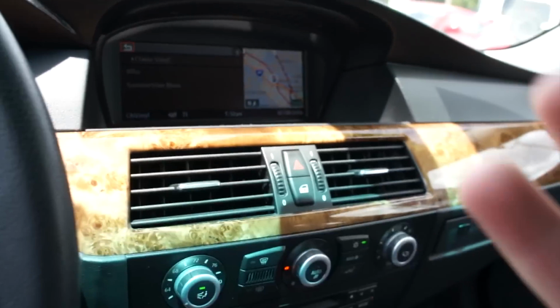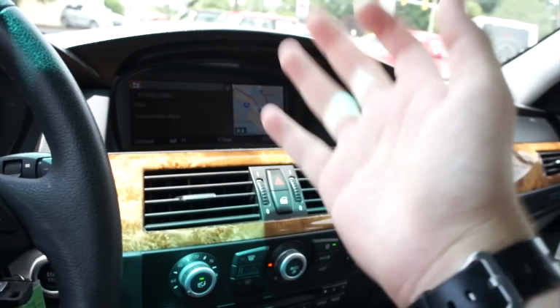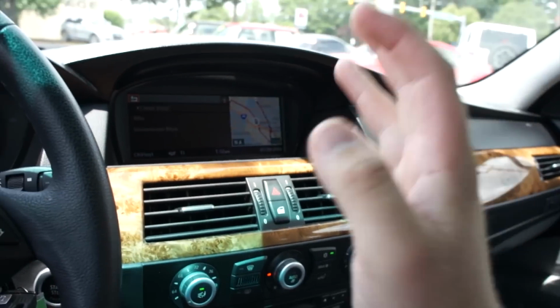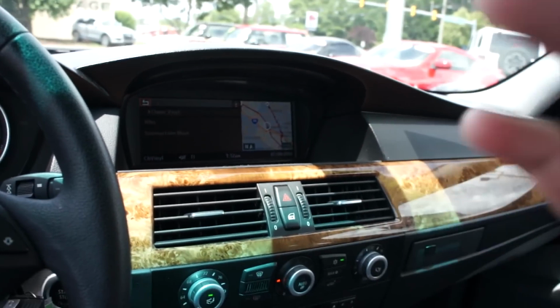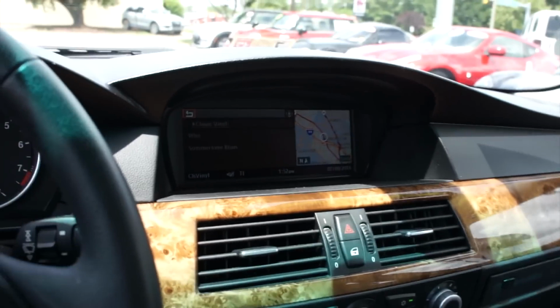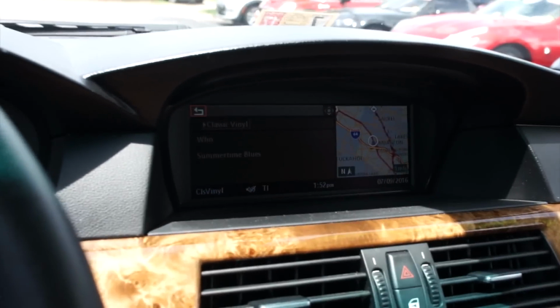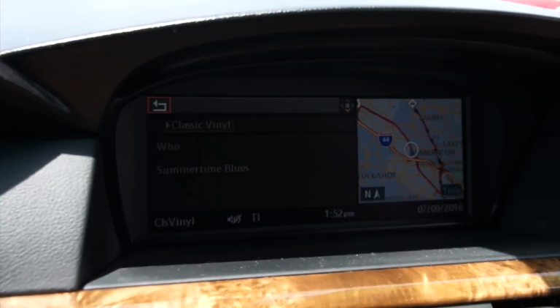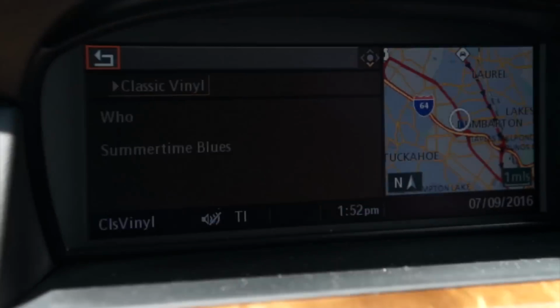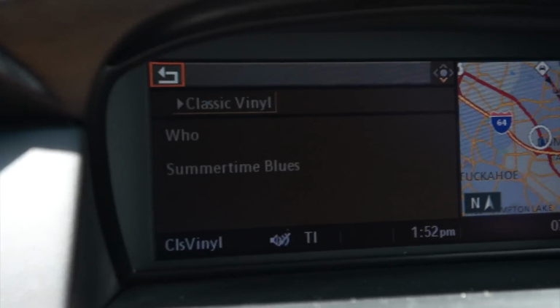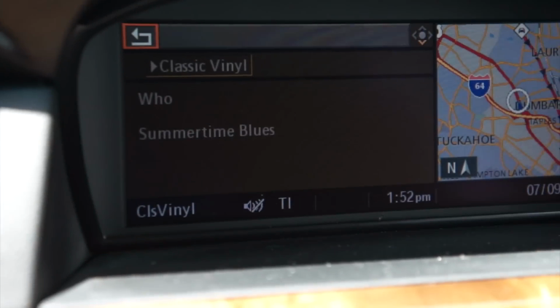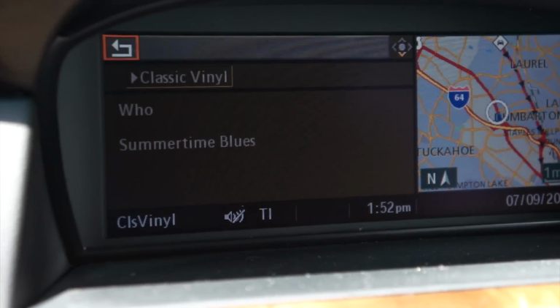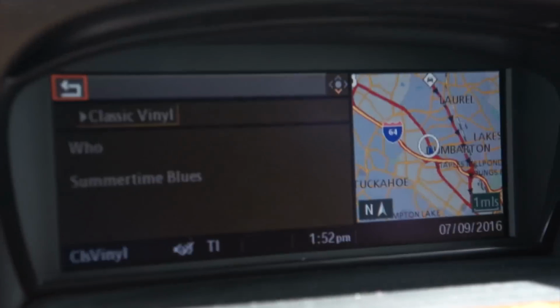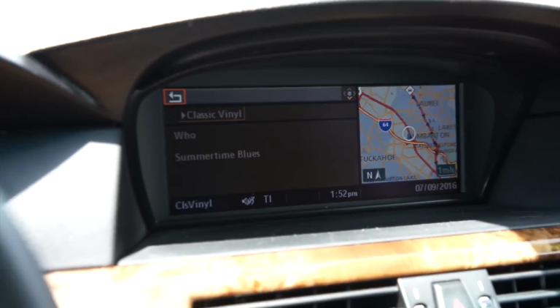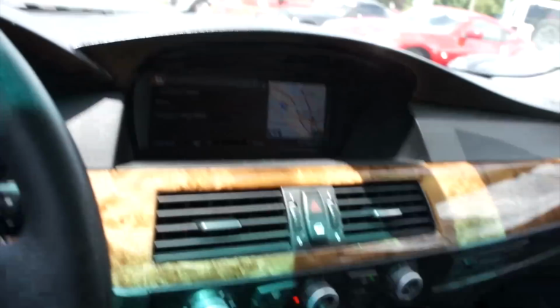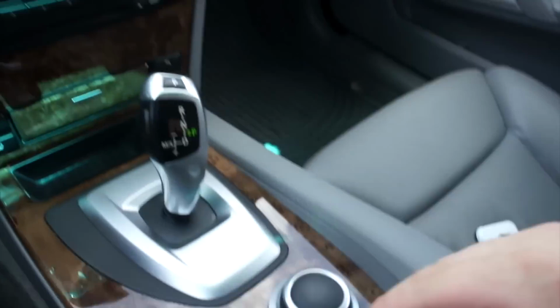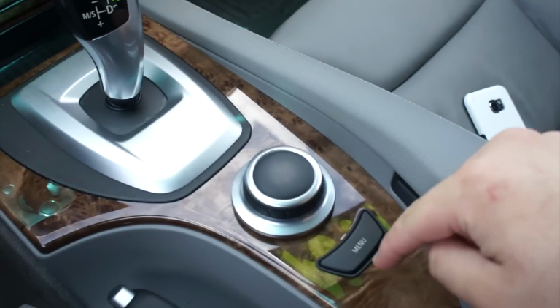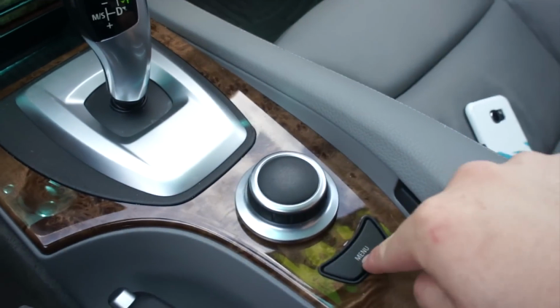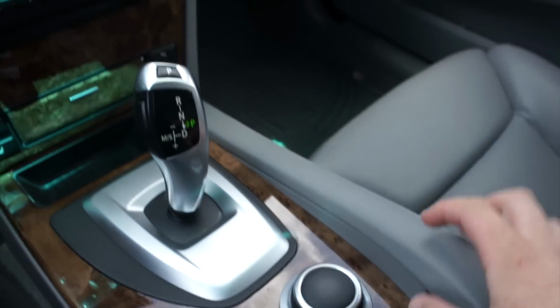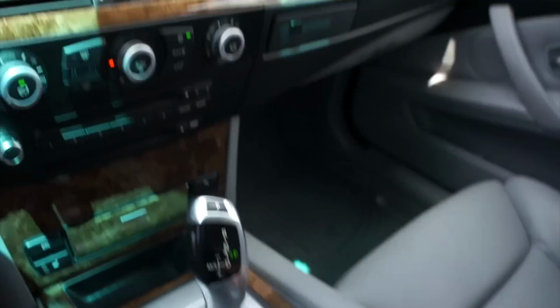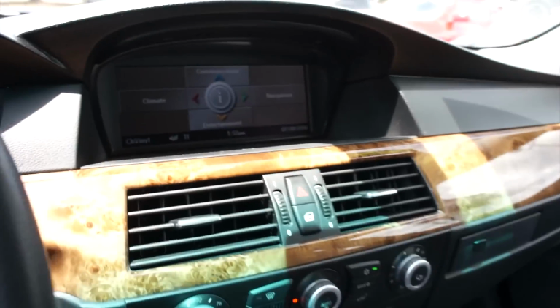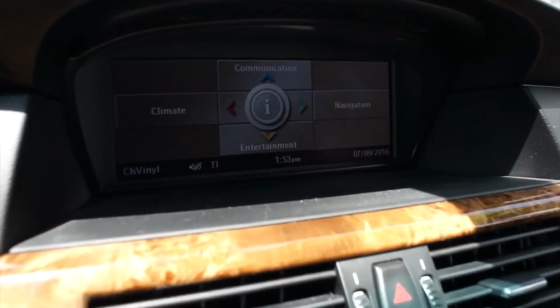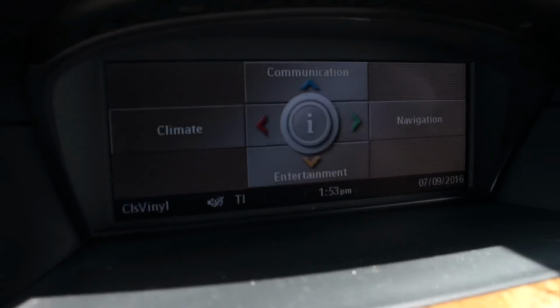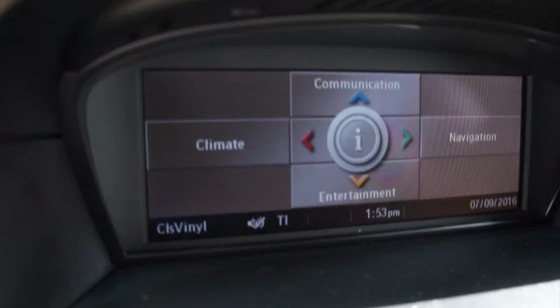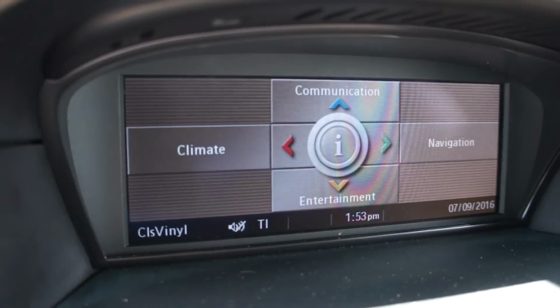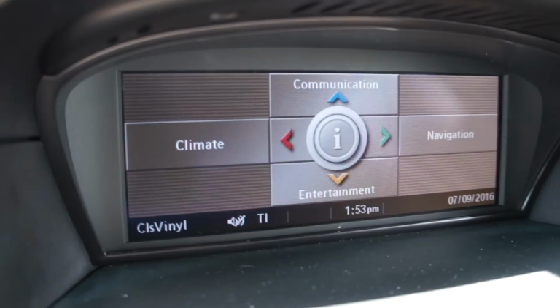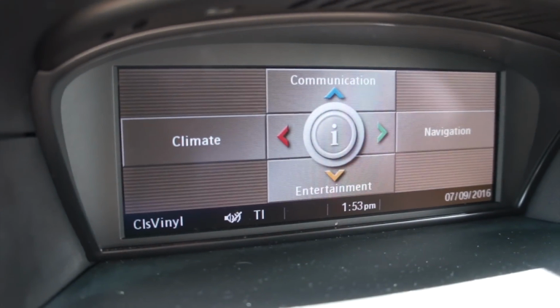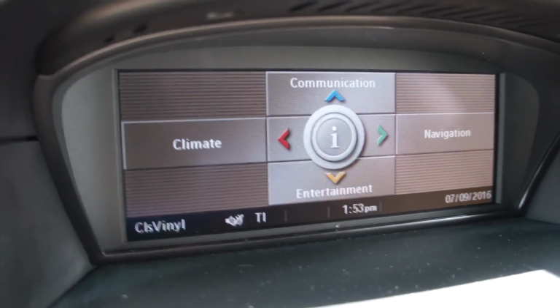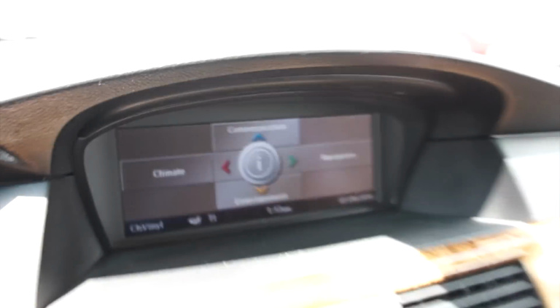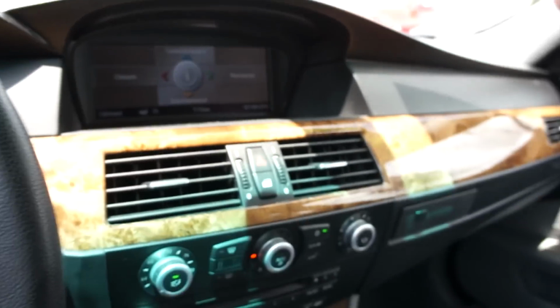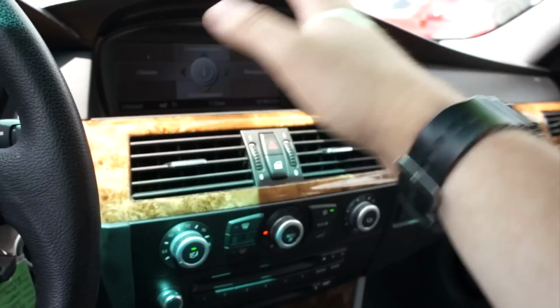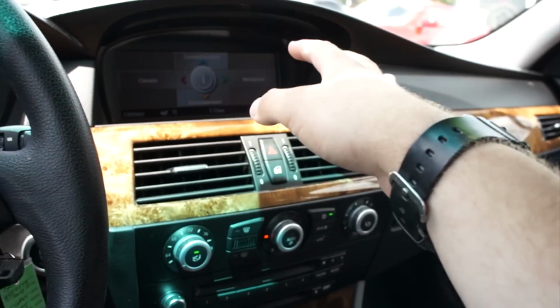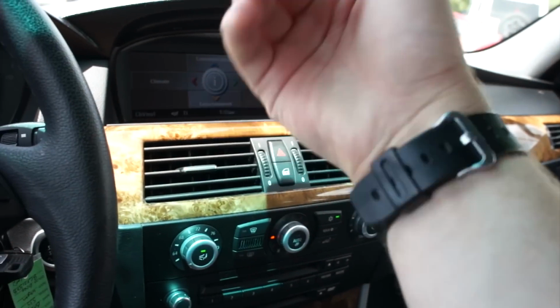I promise it's not as dark as it looks in person — the camera really has a hard time focusing on it. But you can go through from down here to your main menu — communication, climate, navigation, all of that. Very nice and easy to use.